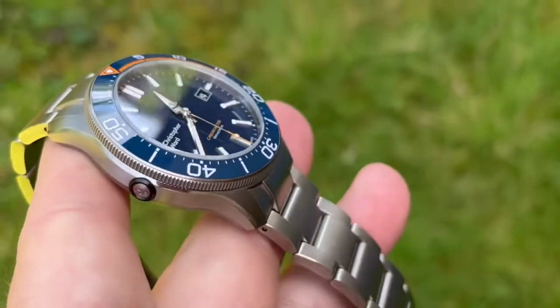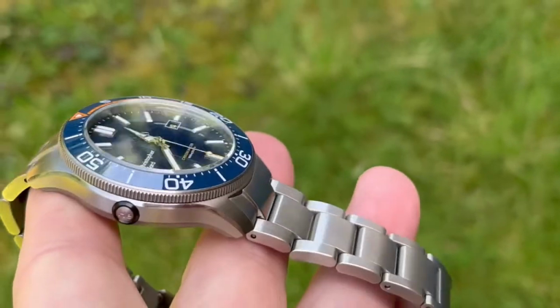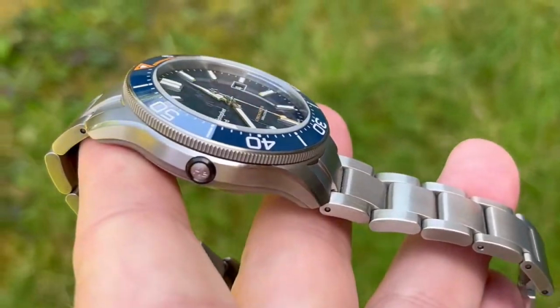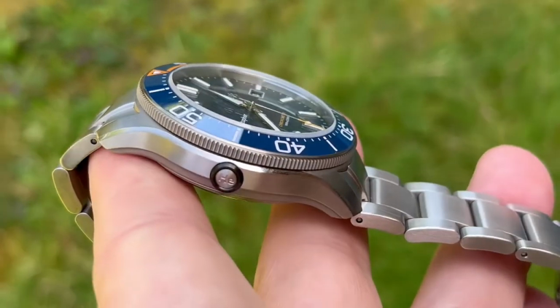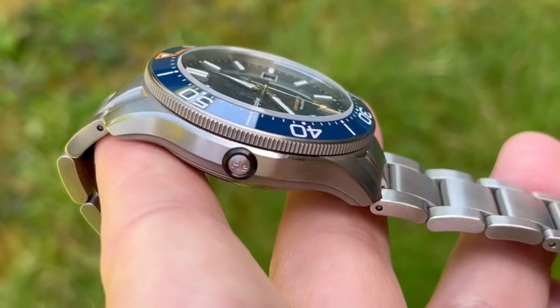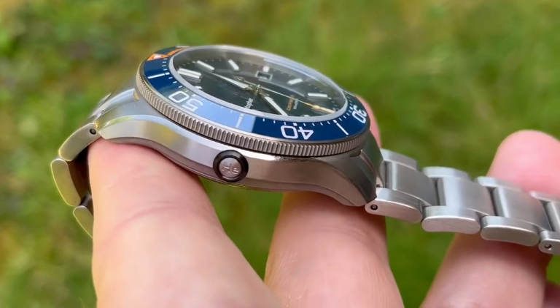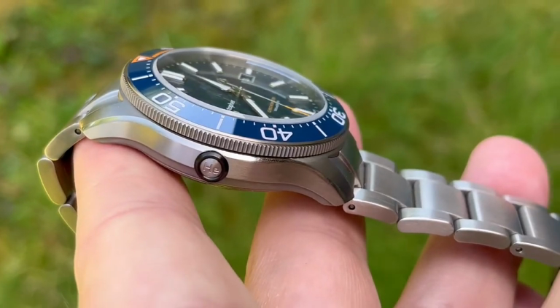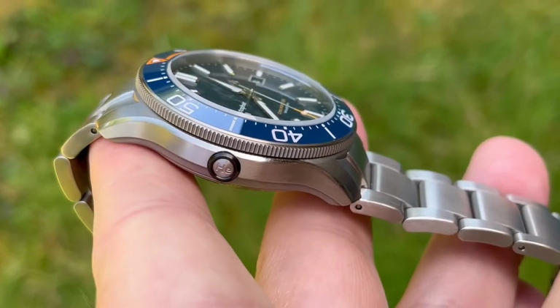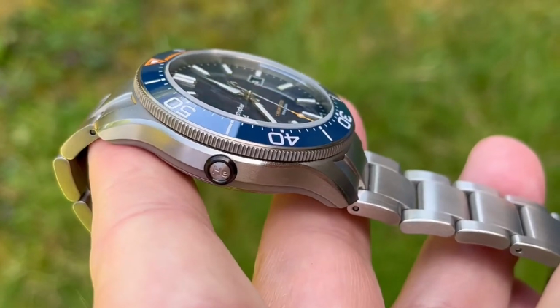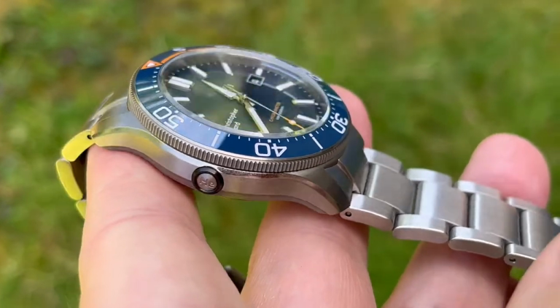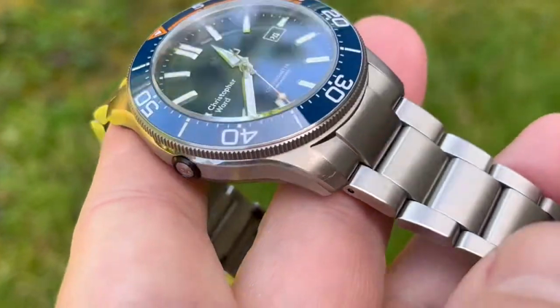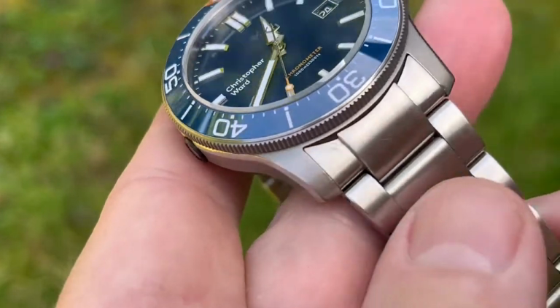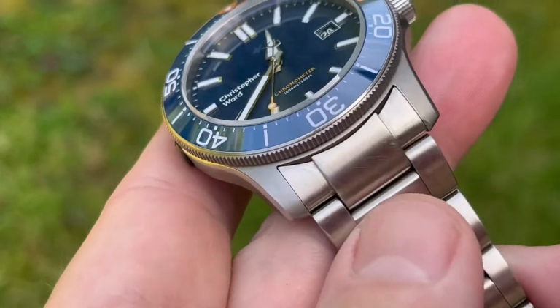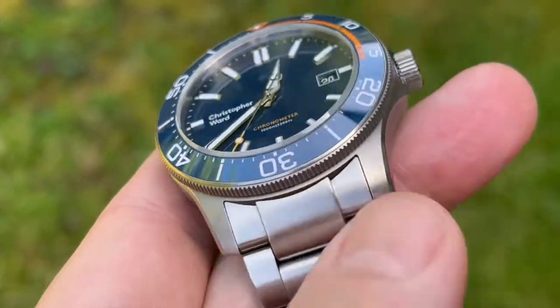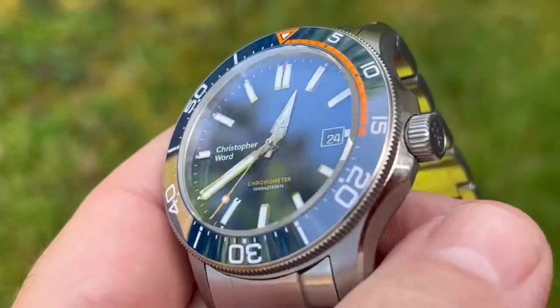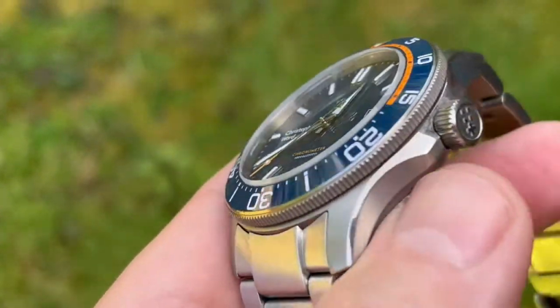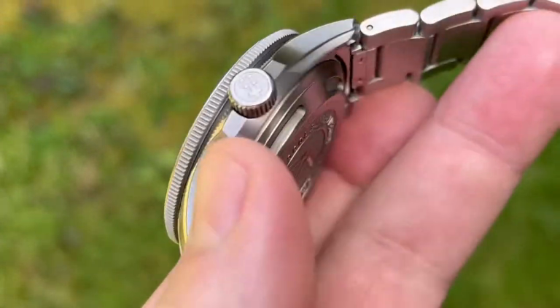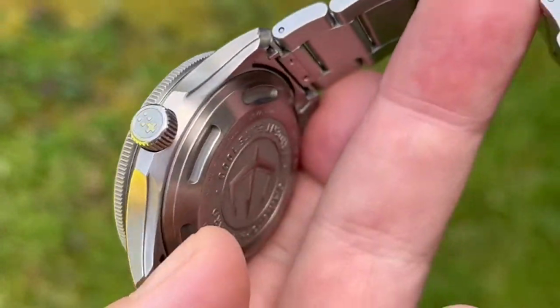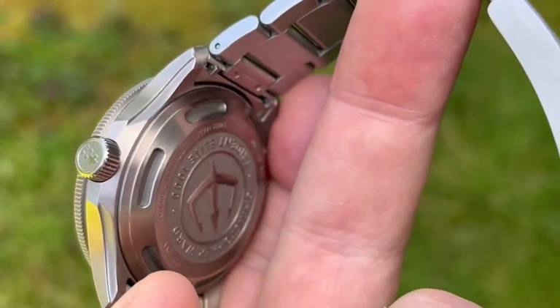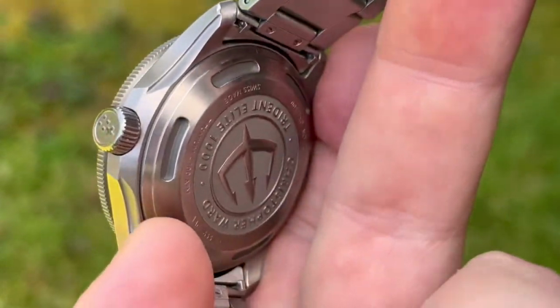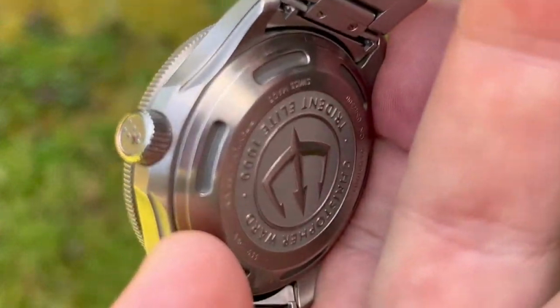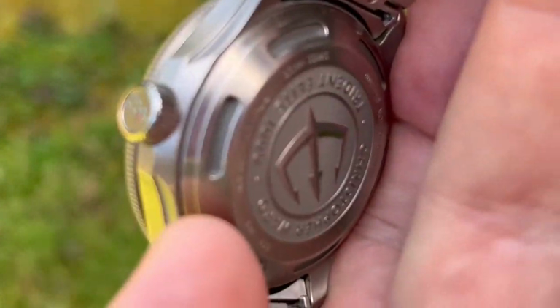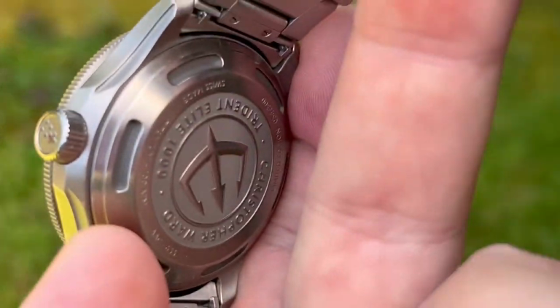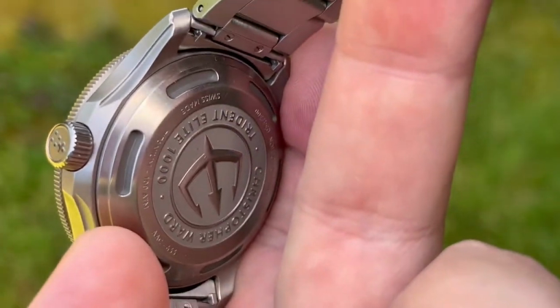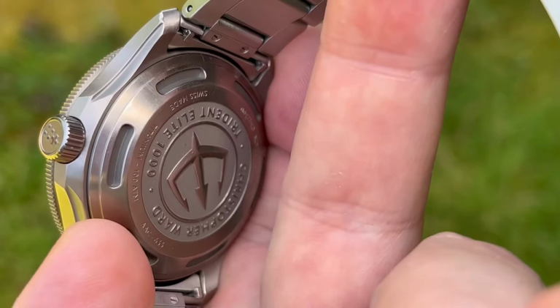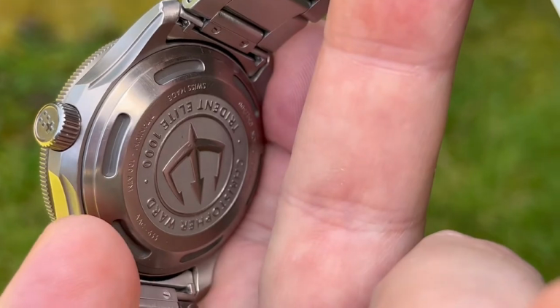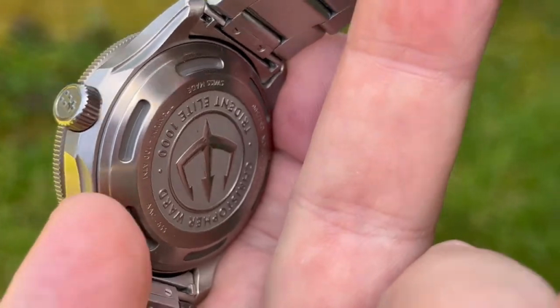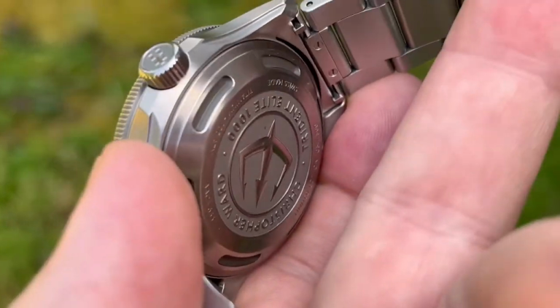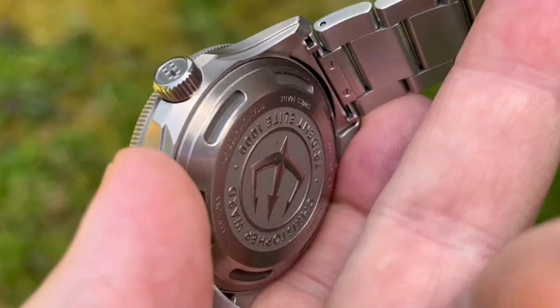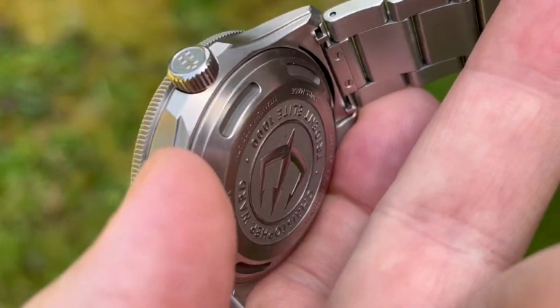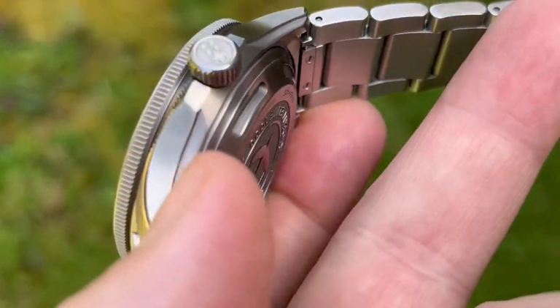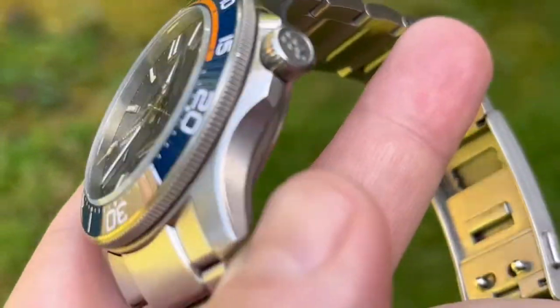There's your relief valve there, and just to quickly show you the case back — you can see there it's limited edition. Just a gorgeous watch.